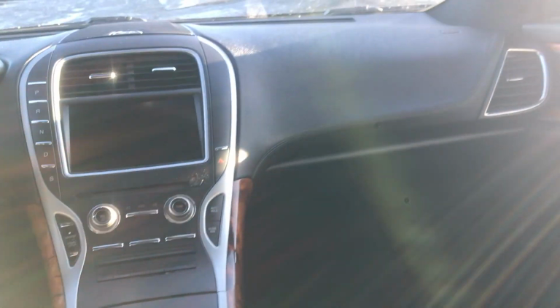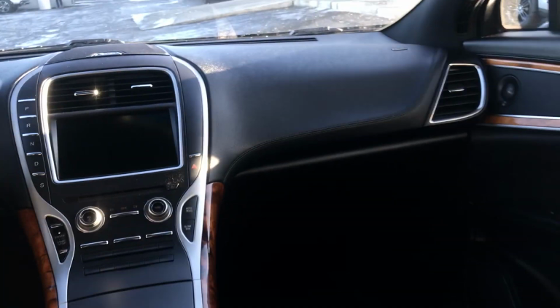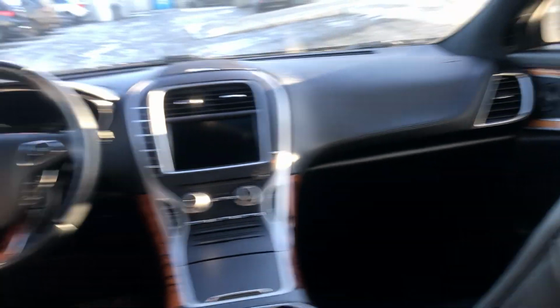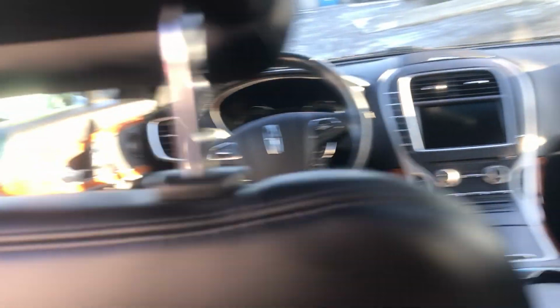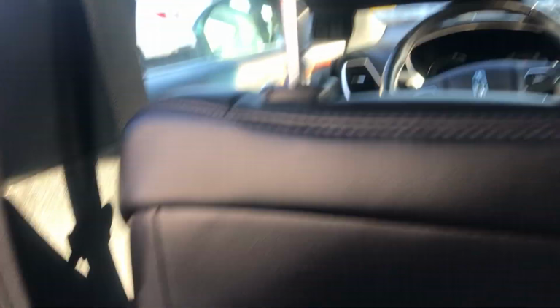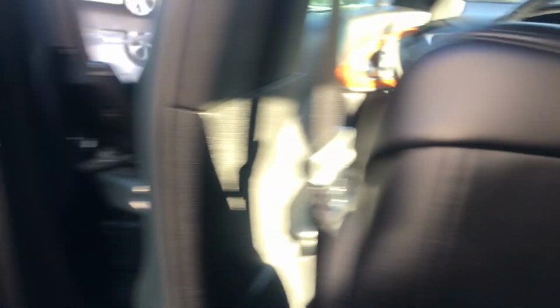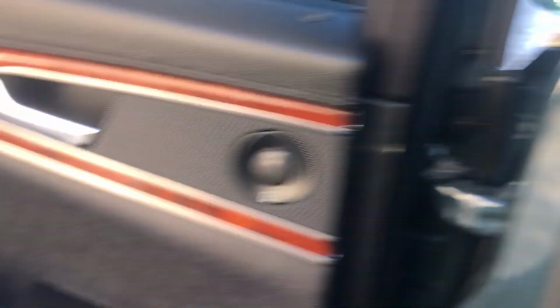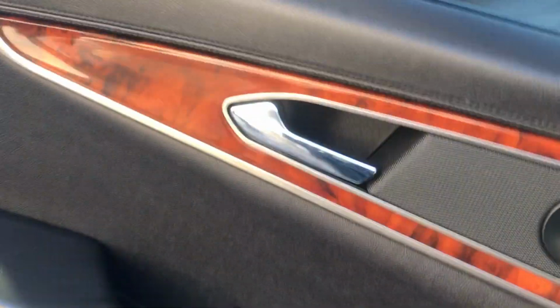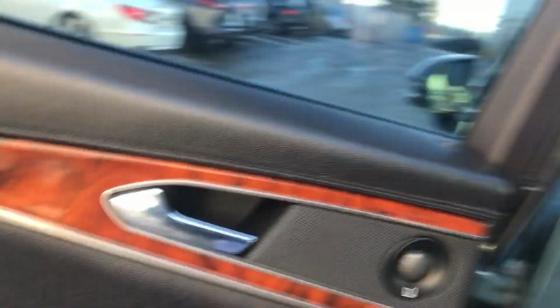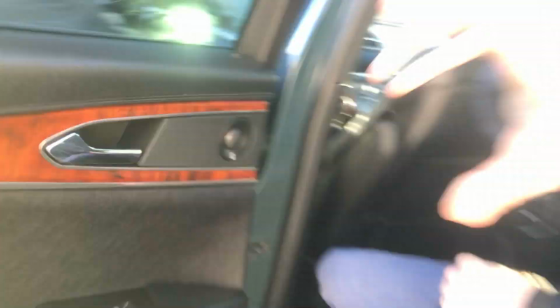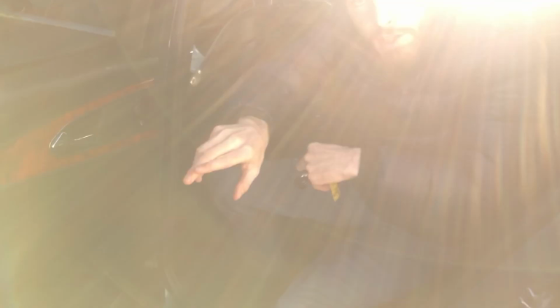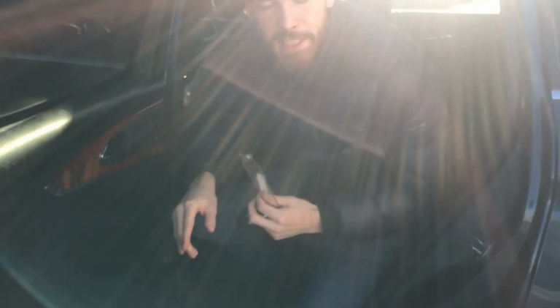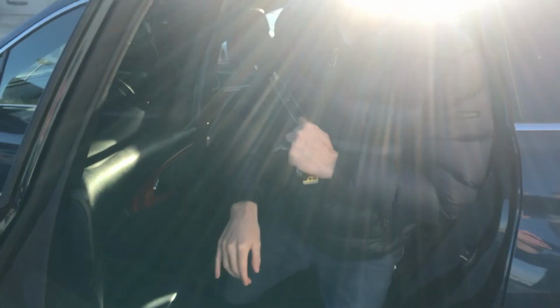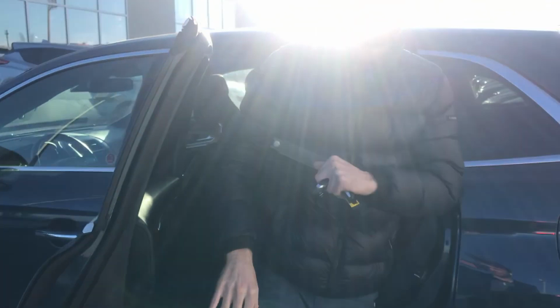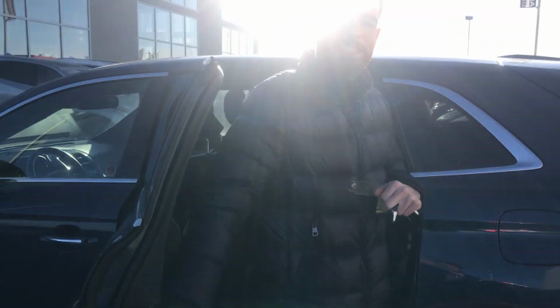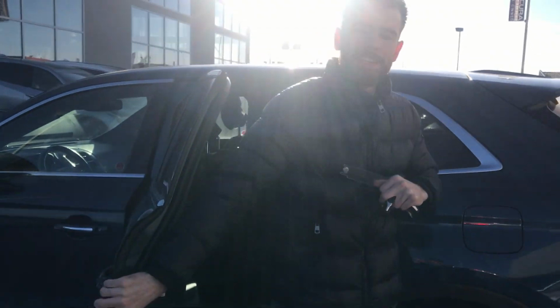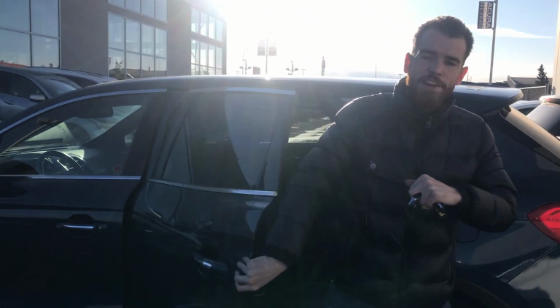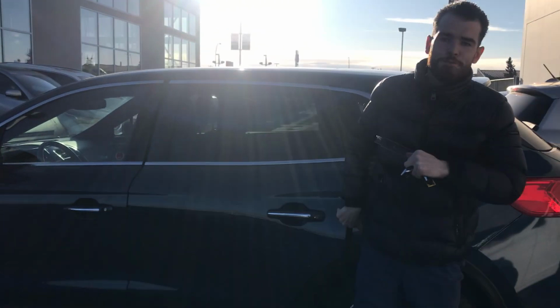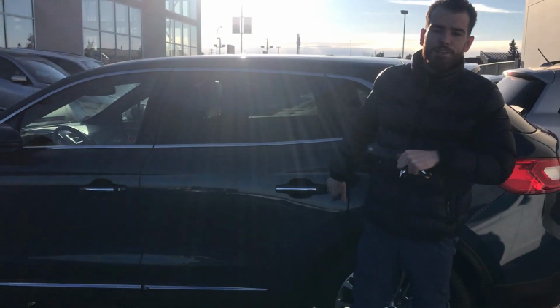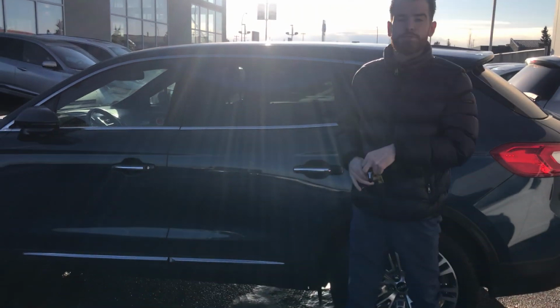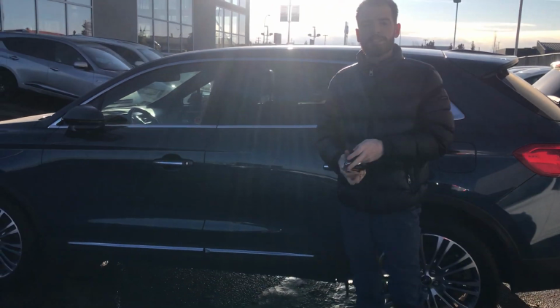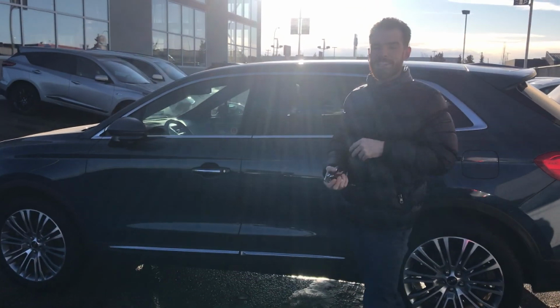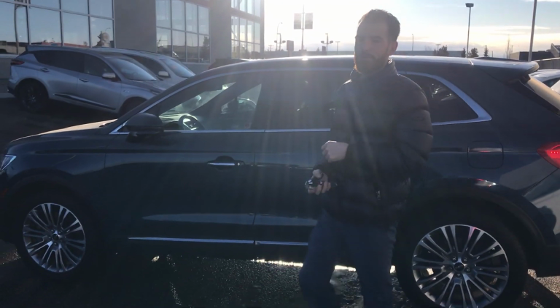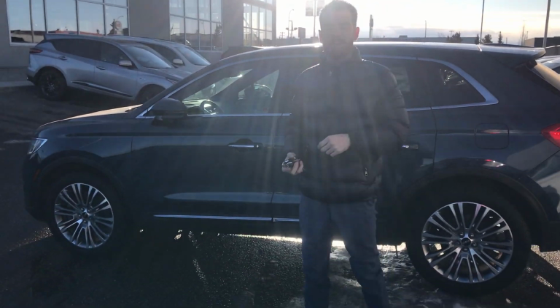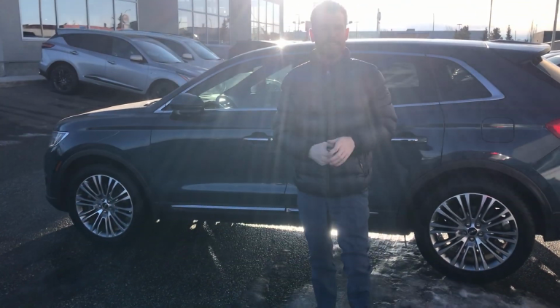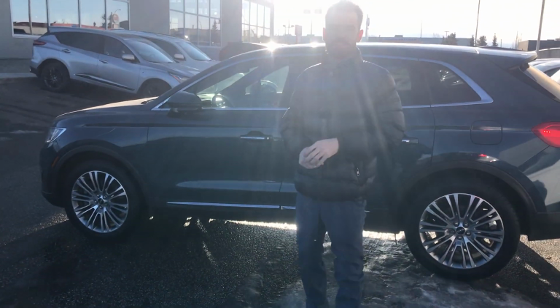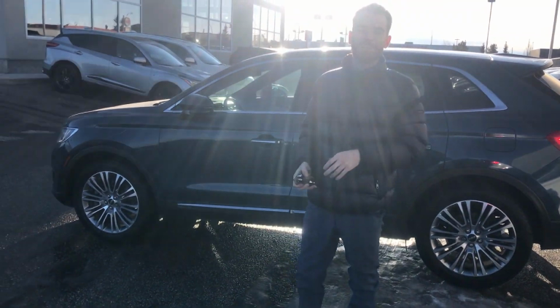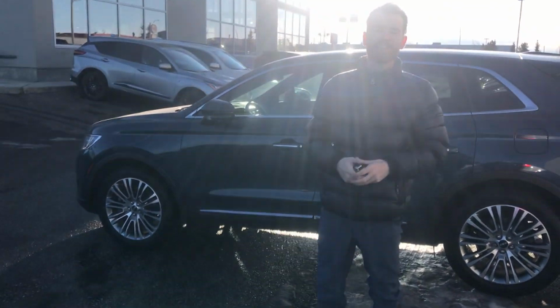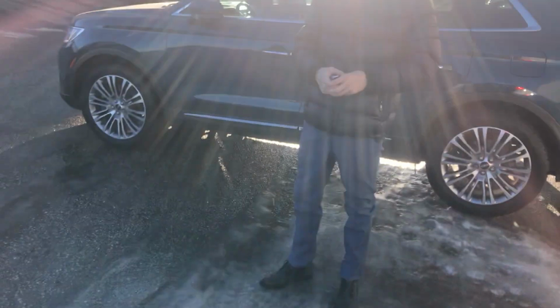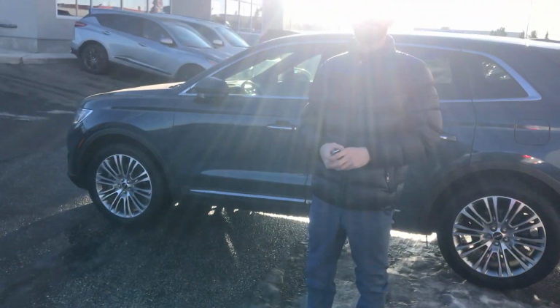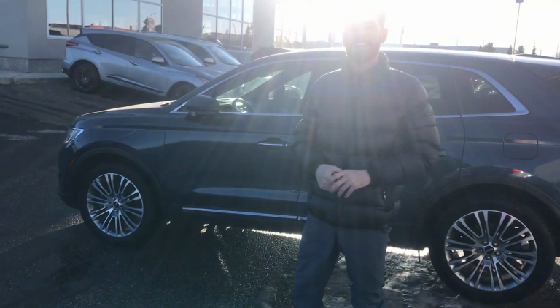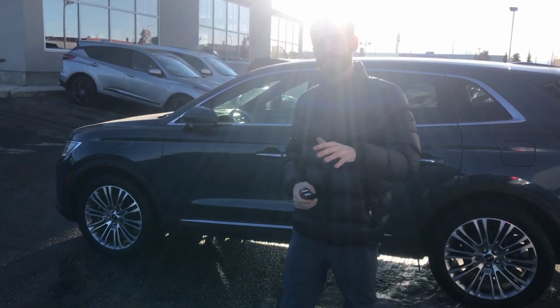Now Scott, if you have any questions or concerns, please don't hesitate to reach out. You can reach me directly at 587-984-2276 or by replying to this email. Thanks Scott, look forward to hearing back. Have a great day and bye for now.